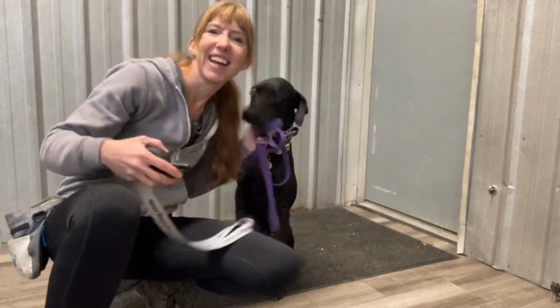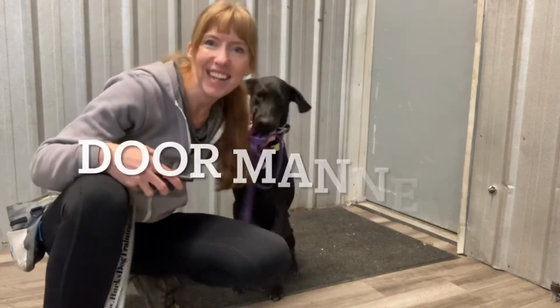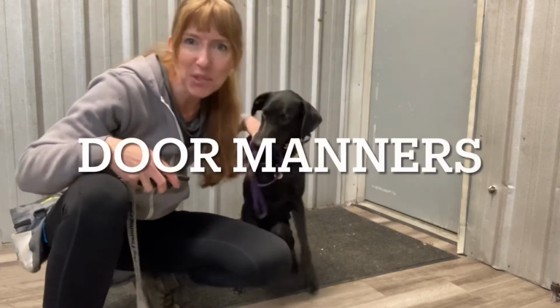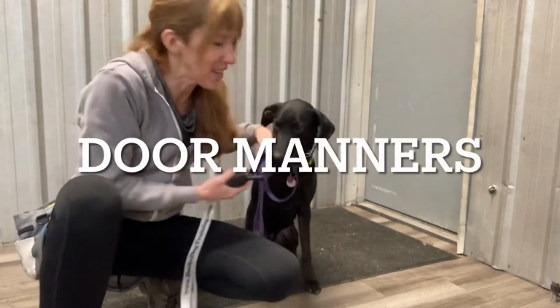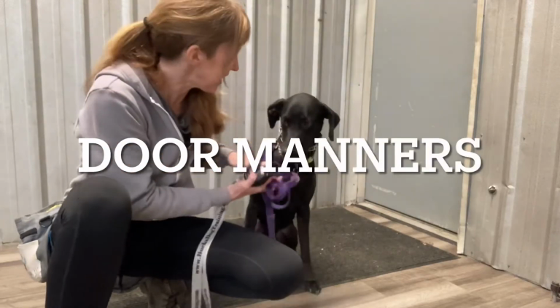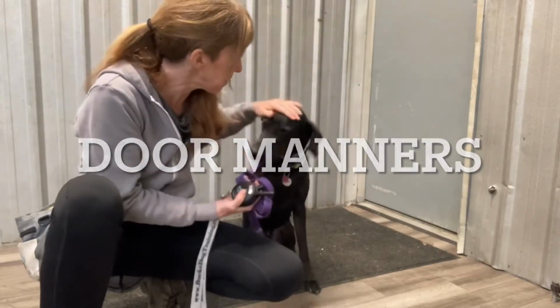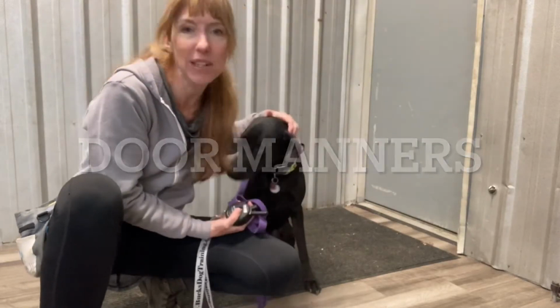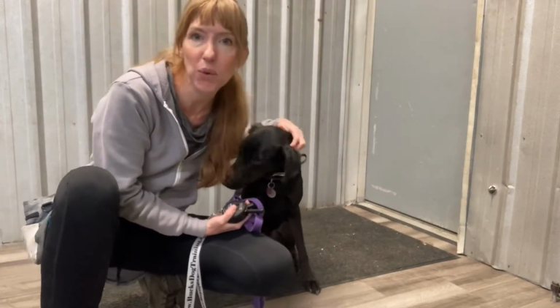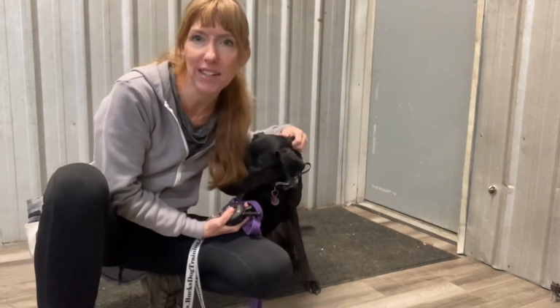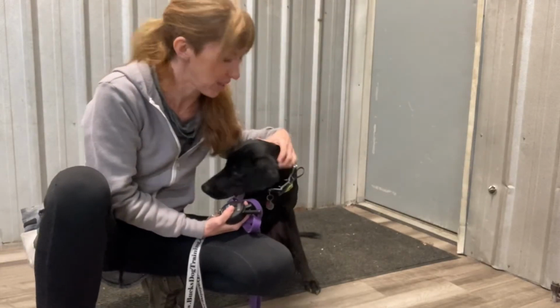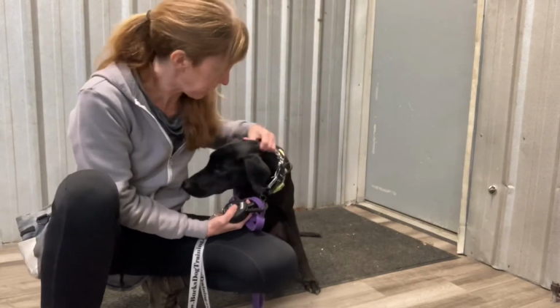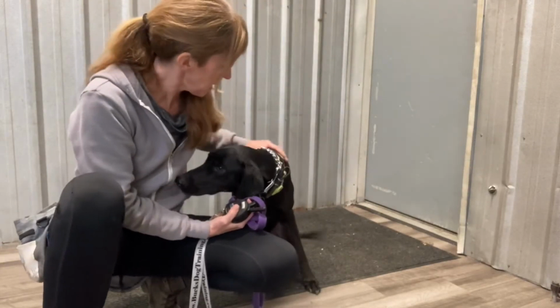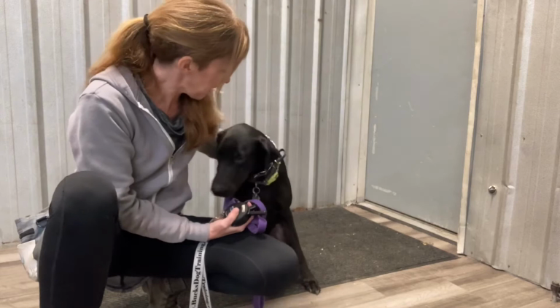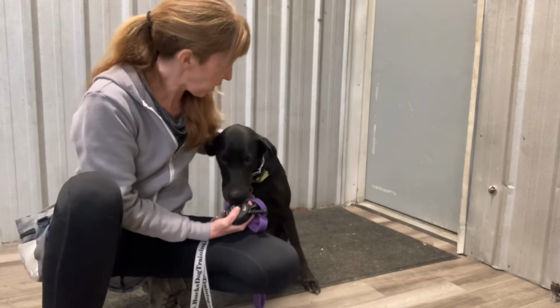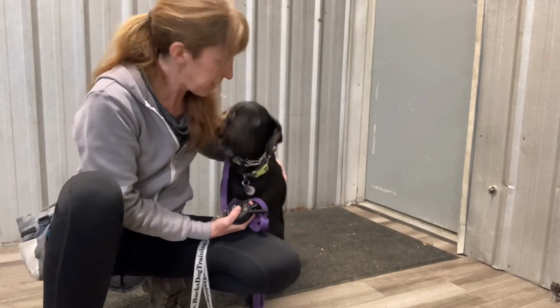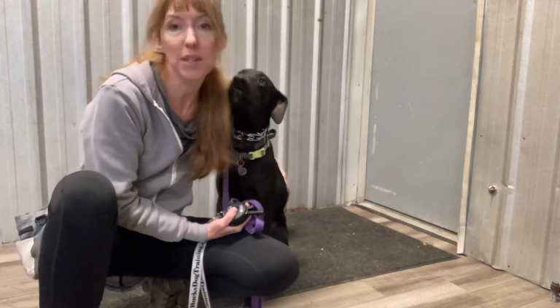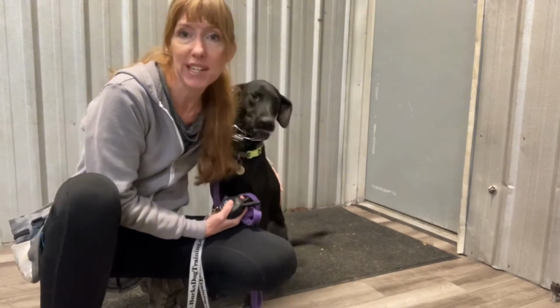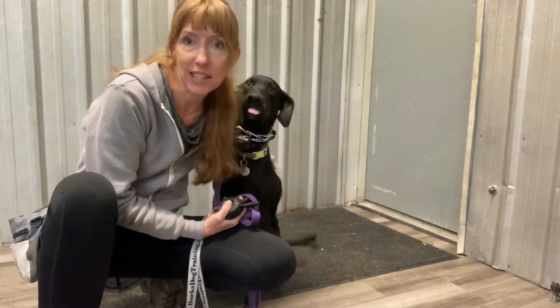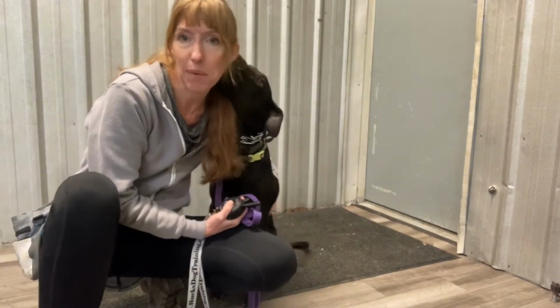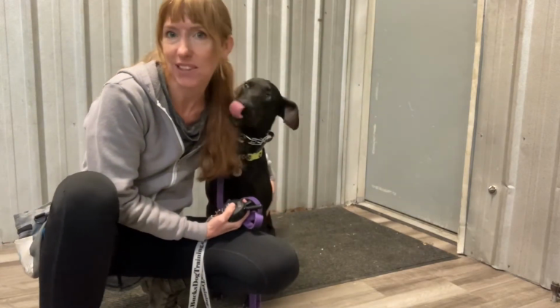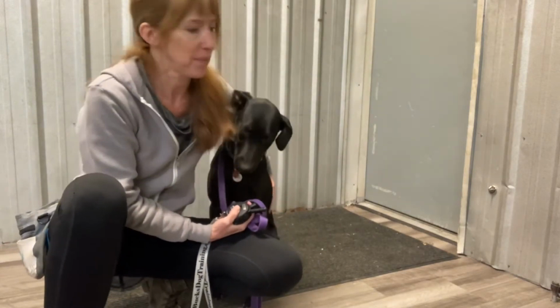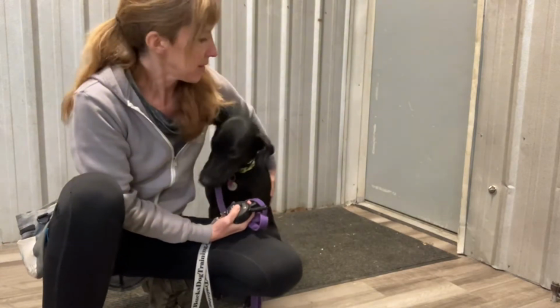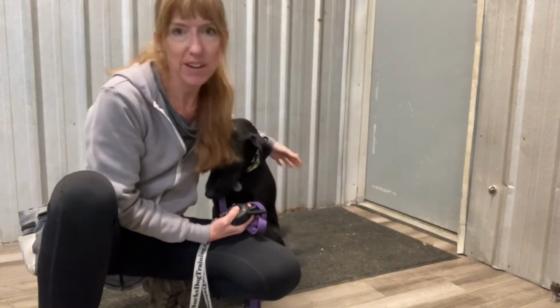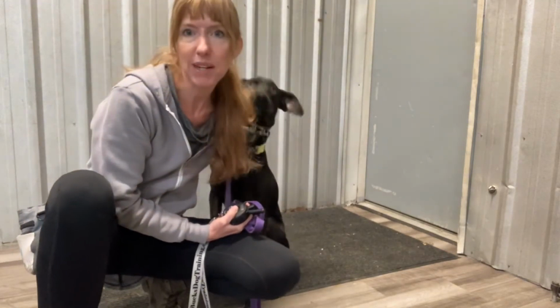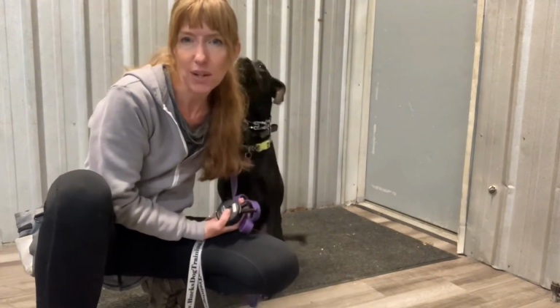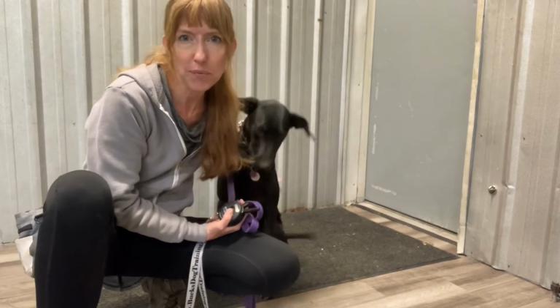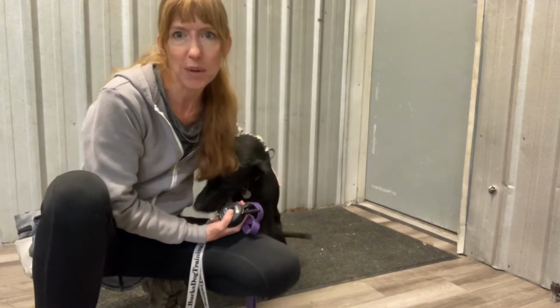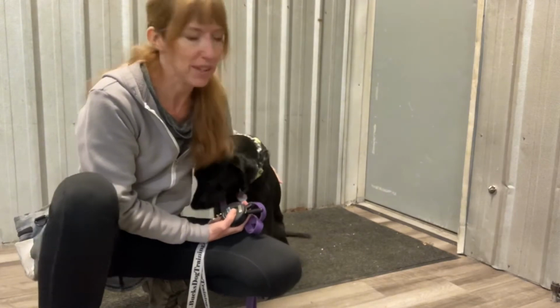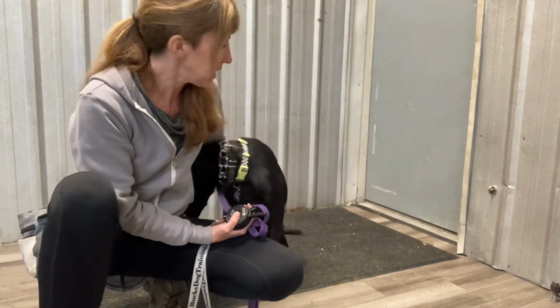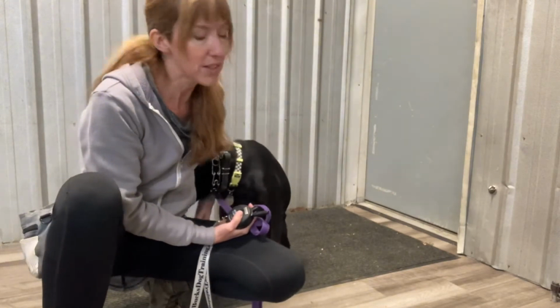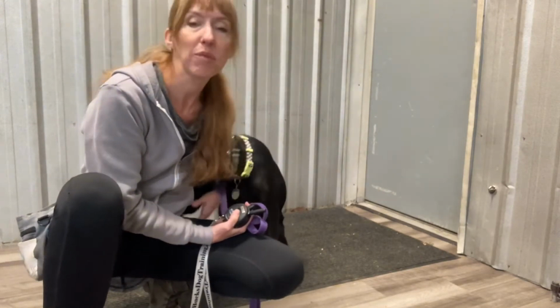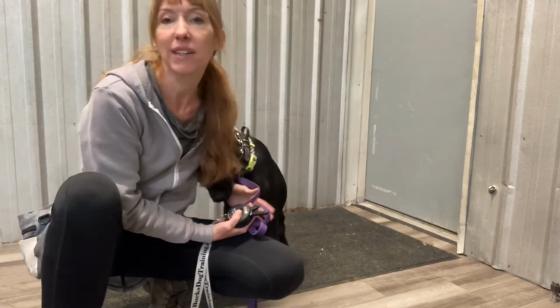Hi guys, I'm Julie Stone and here we're gonna be doing a little bit of door manners with Ernie. We're gonna show how he is going to be sitting and not just busting out the door. So Meredith, make sure at home when you're working with Ernie, you just don't let him run out a door.